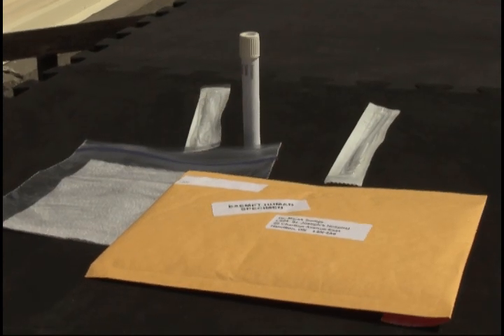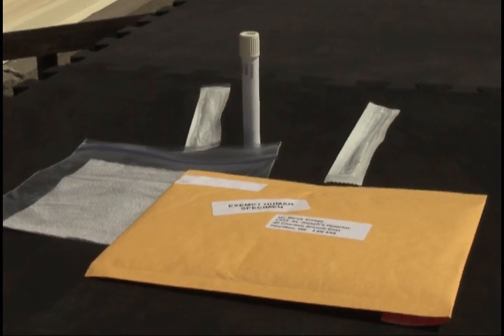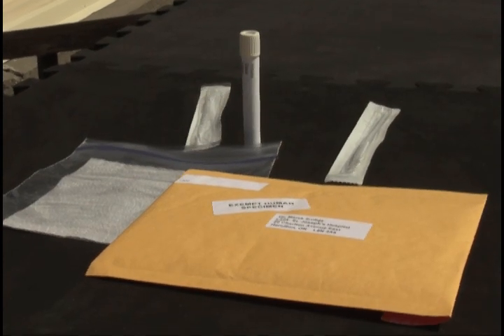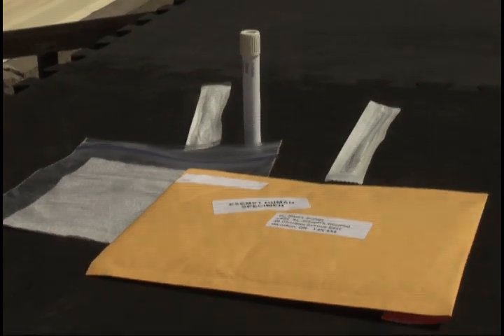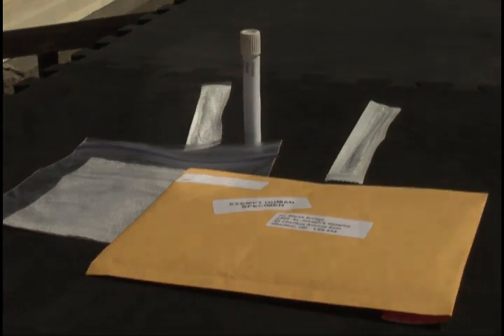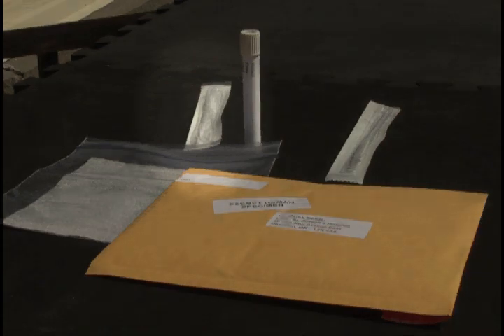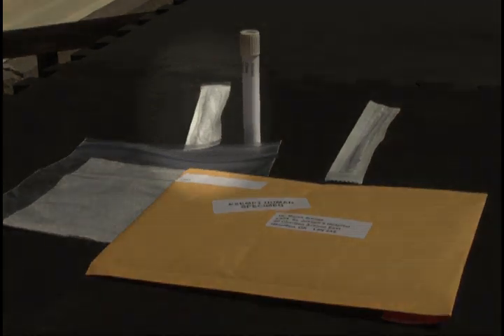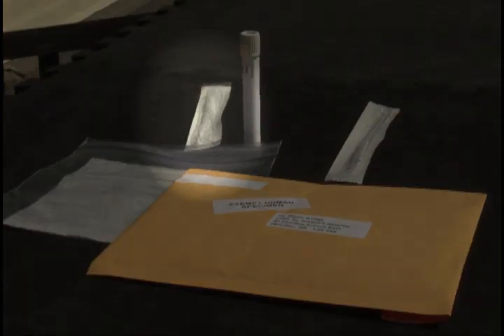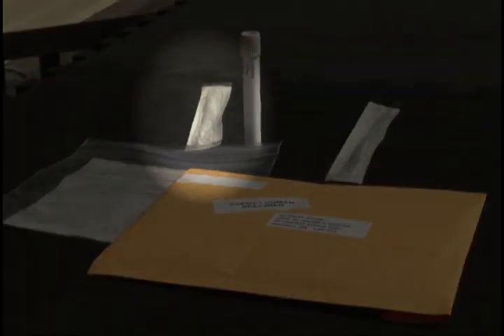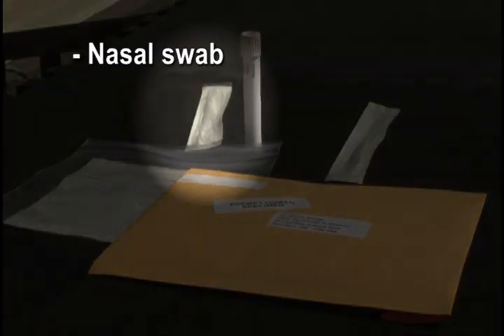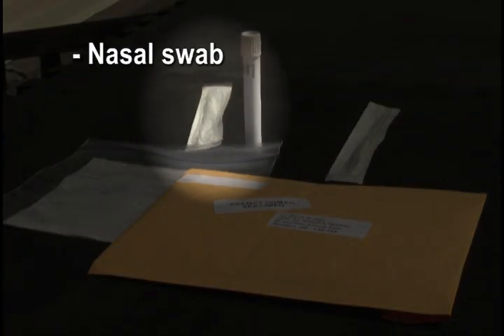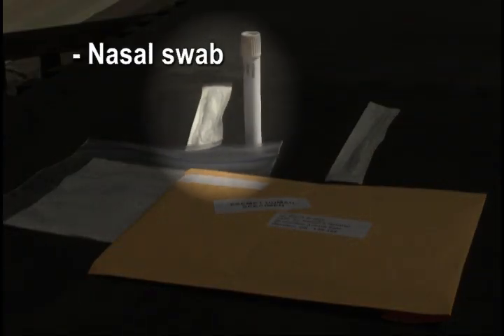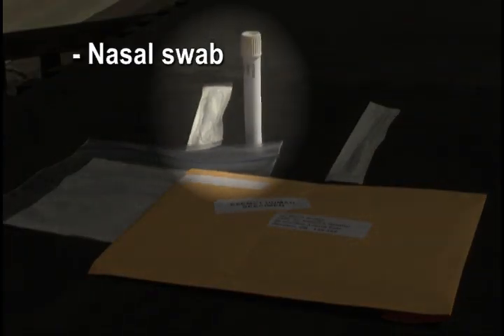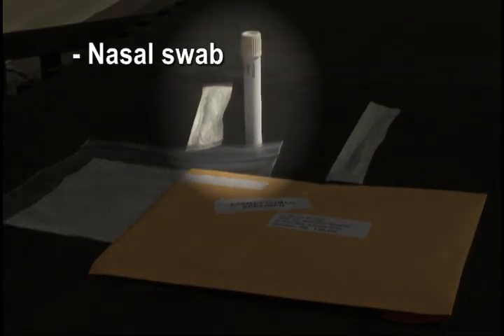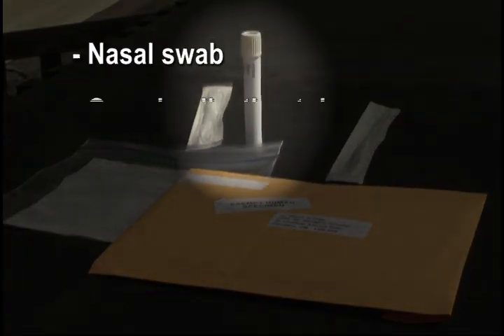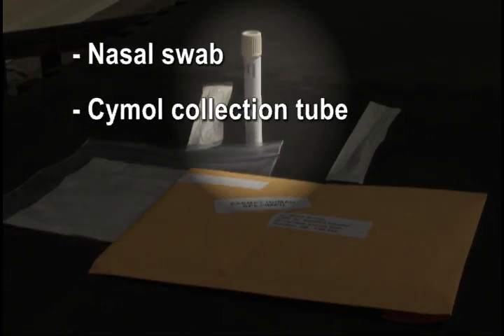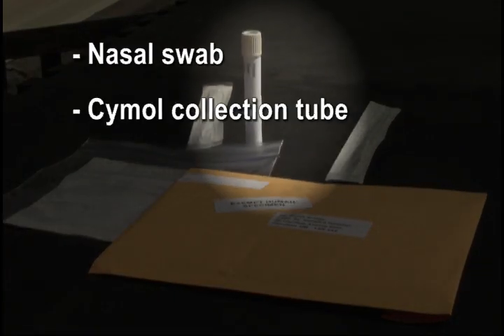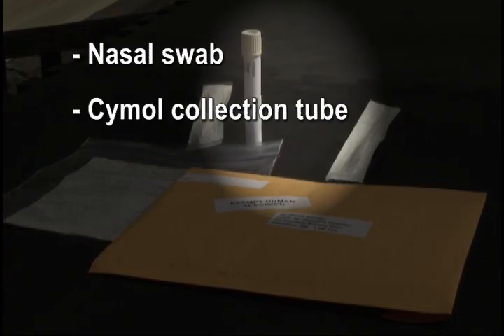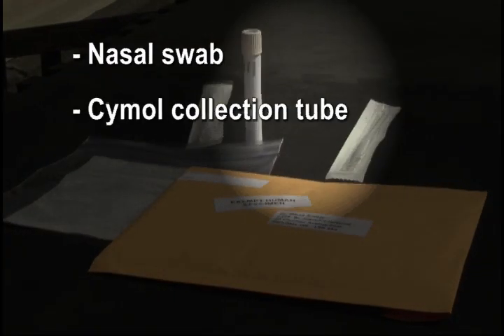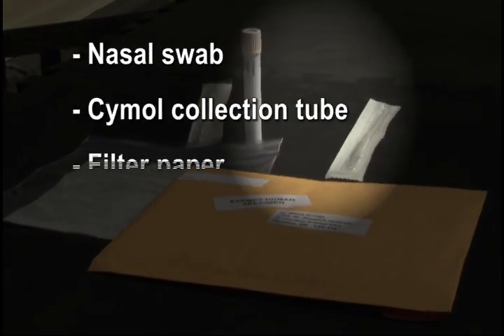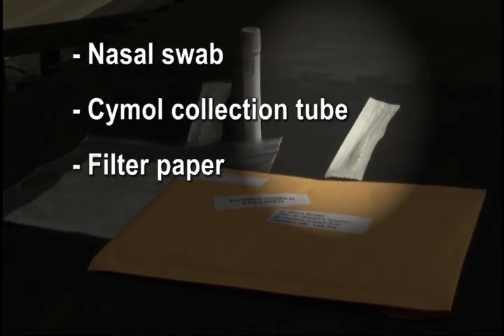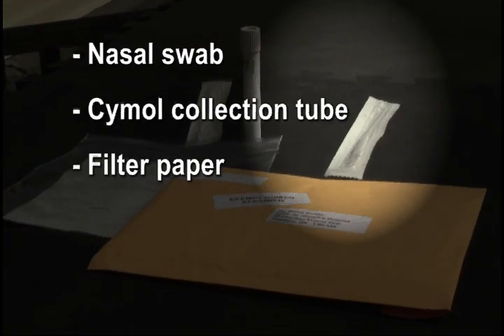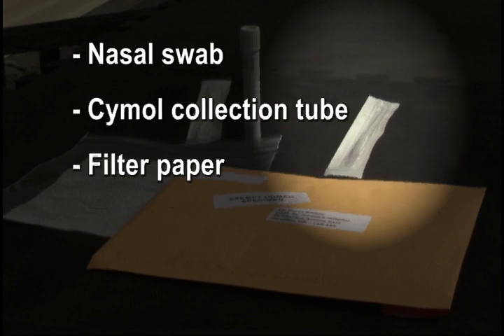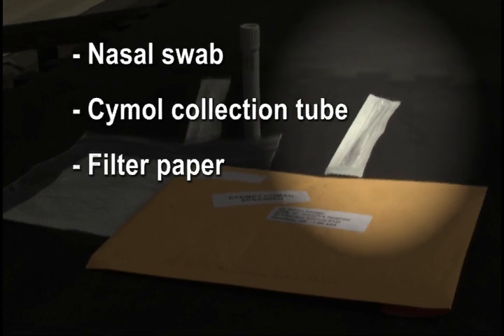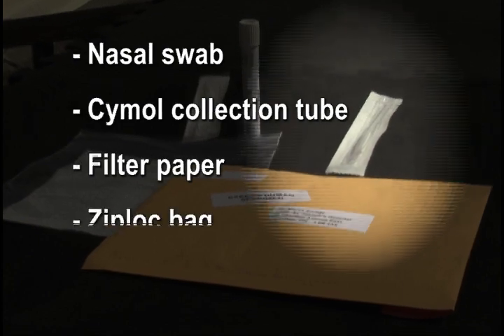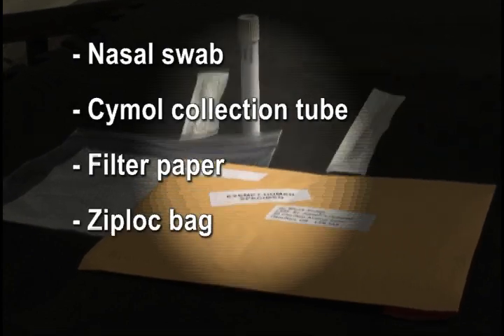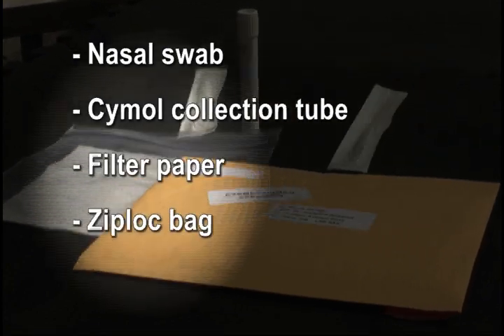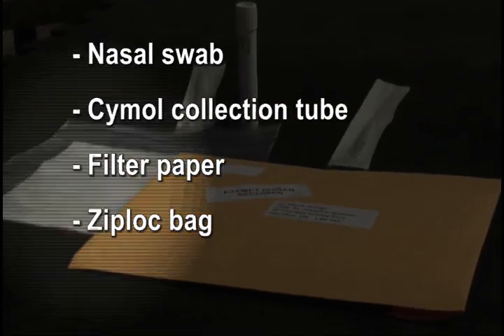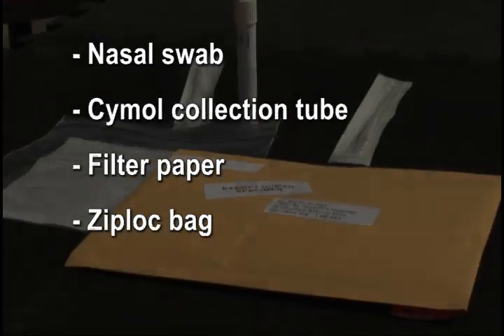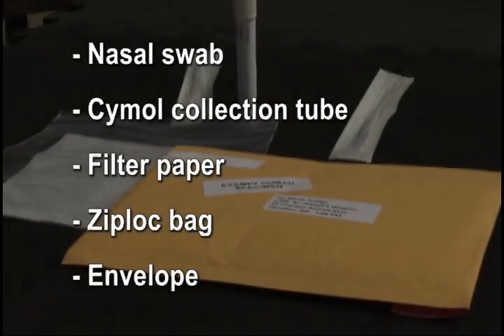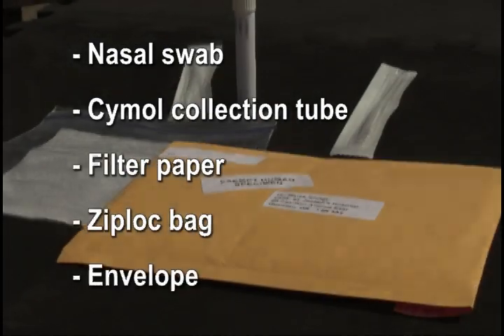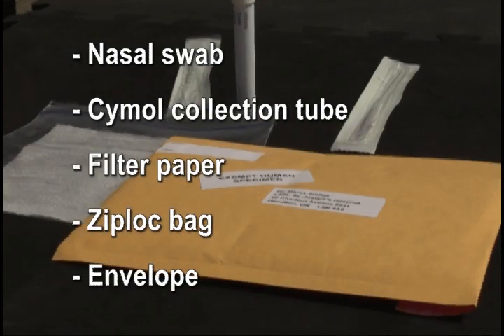Before you start, you should have five items: the nasal swab, the Cymol collection tube, the filter paper, a Ziploc bag, and an envelope.